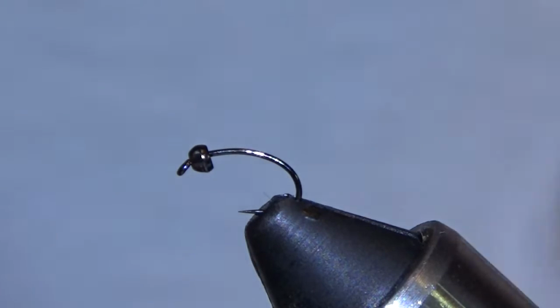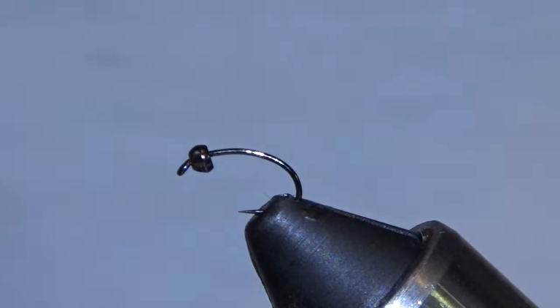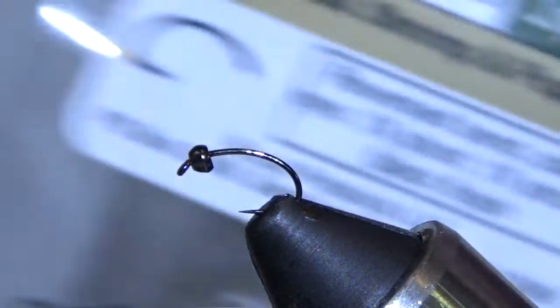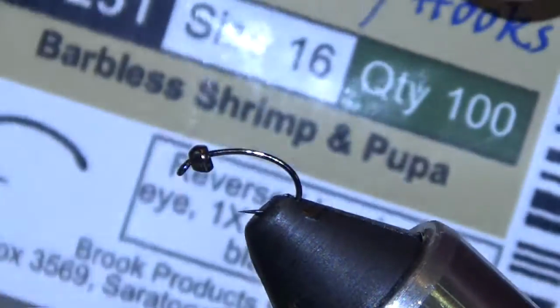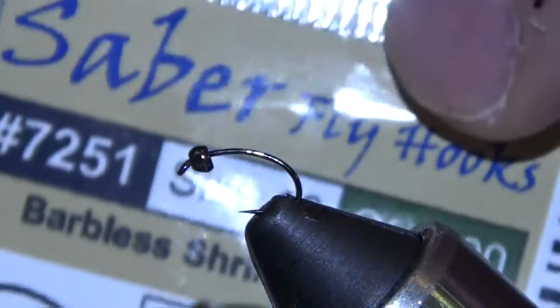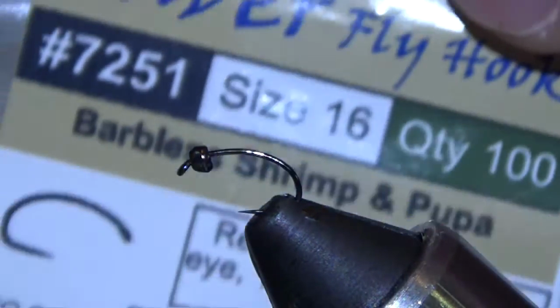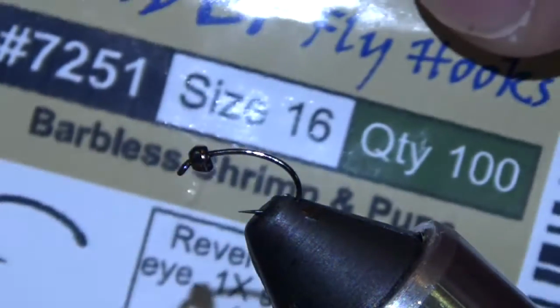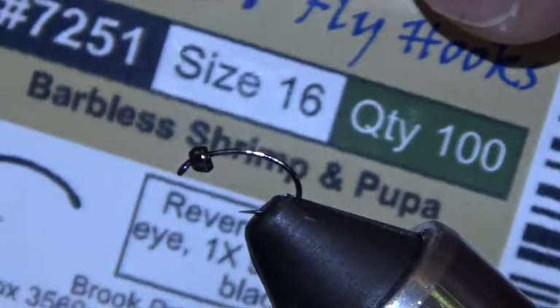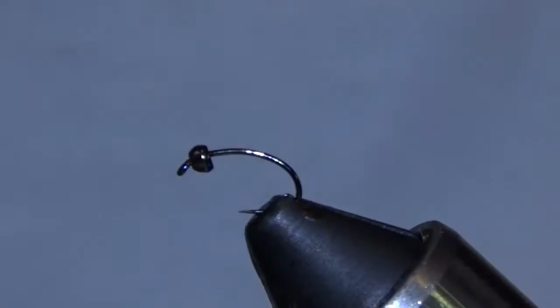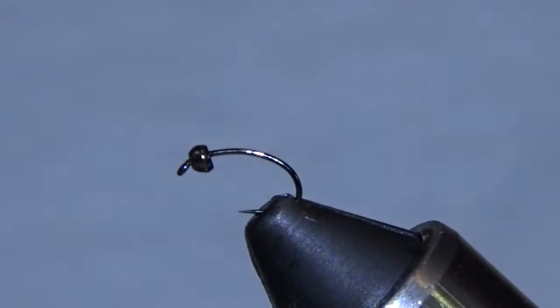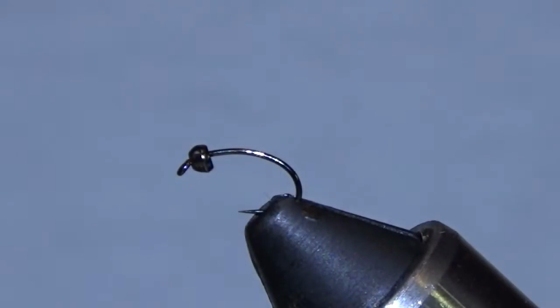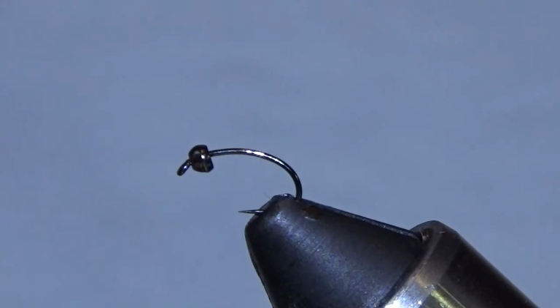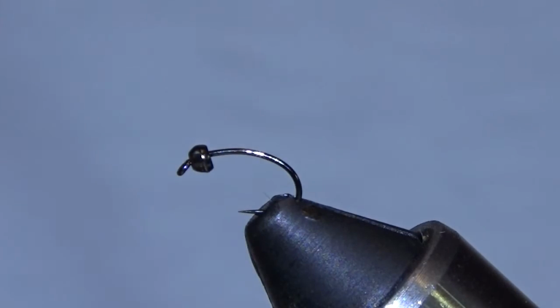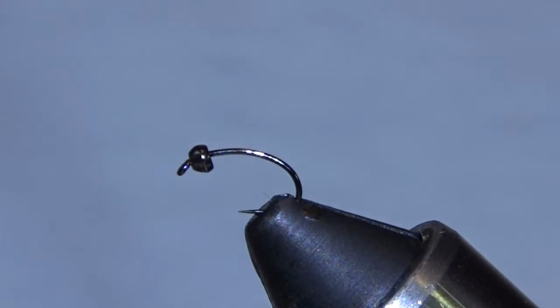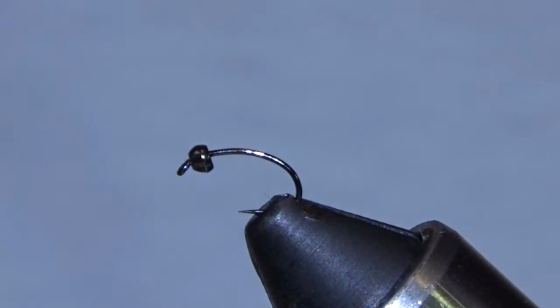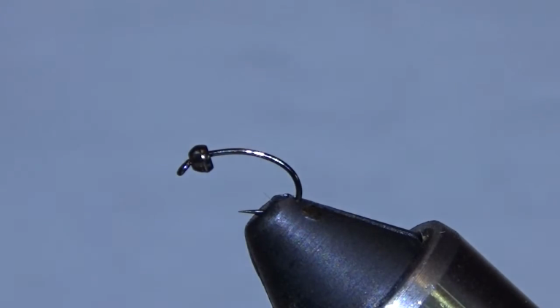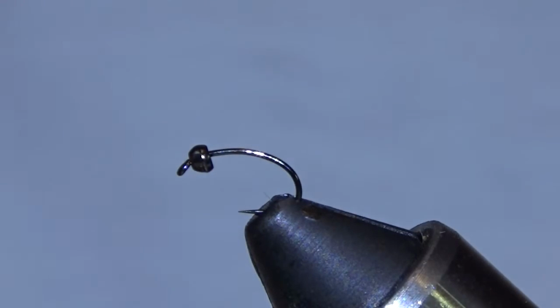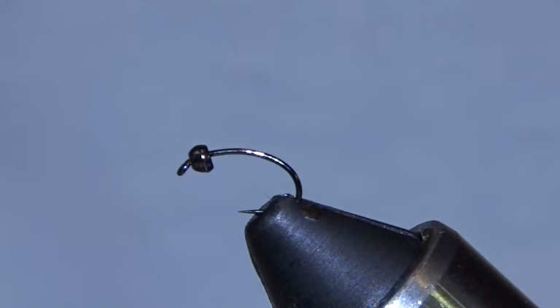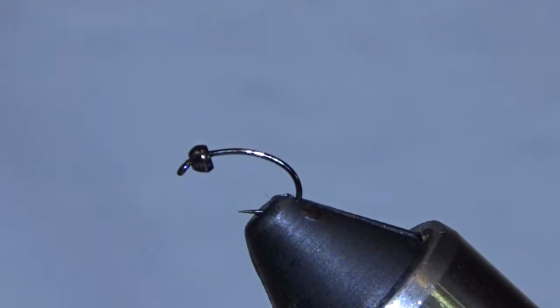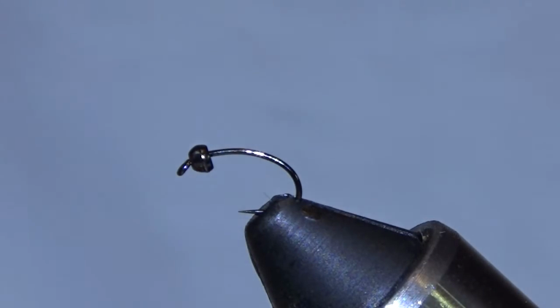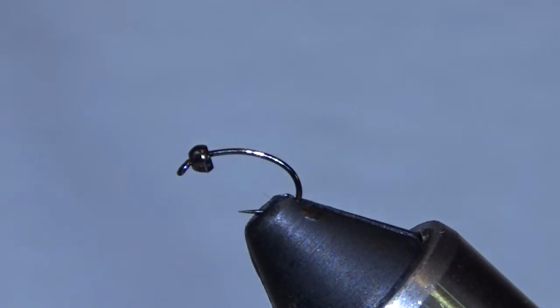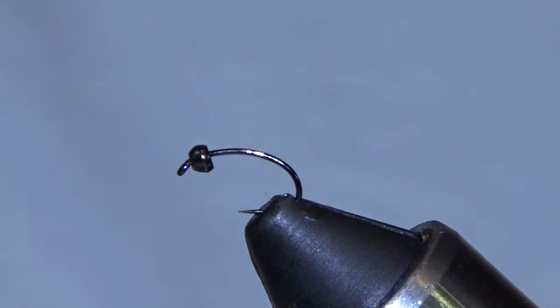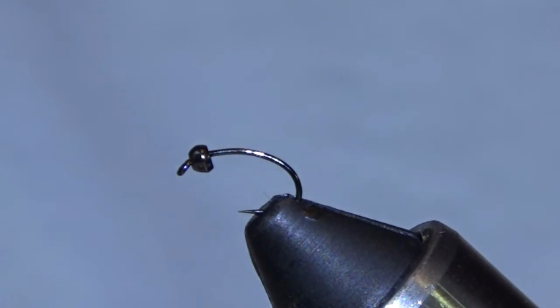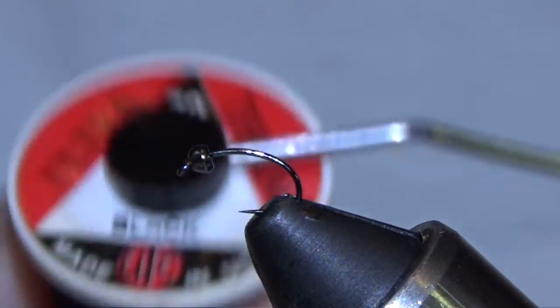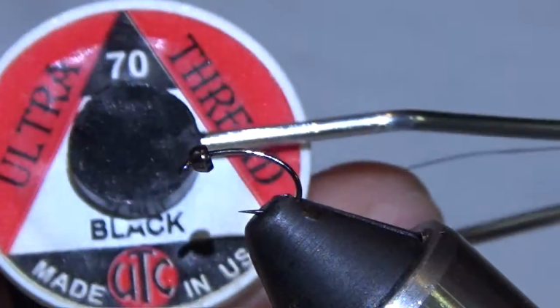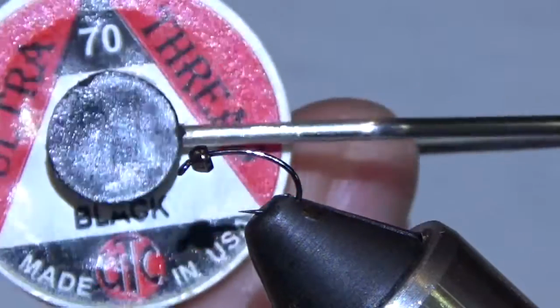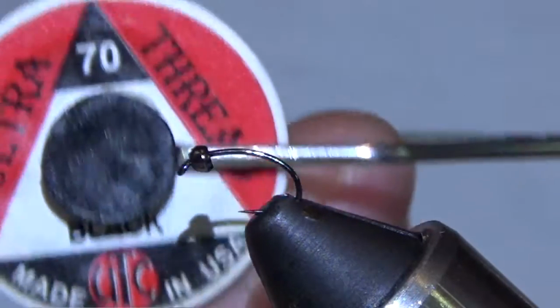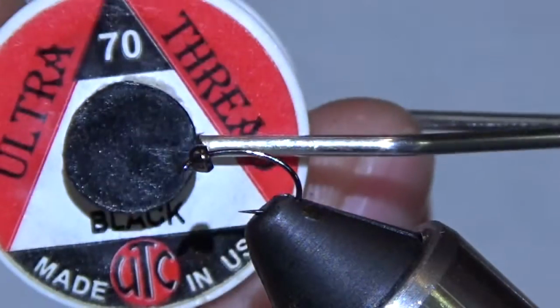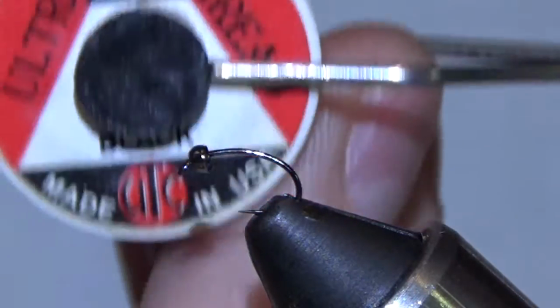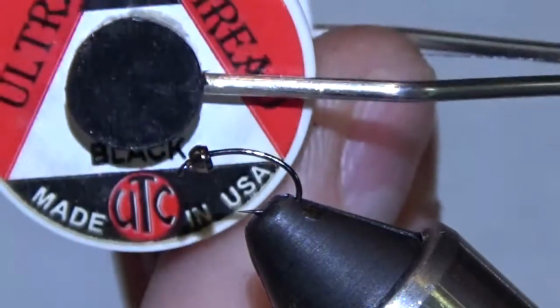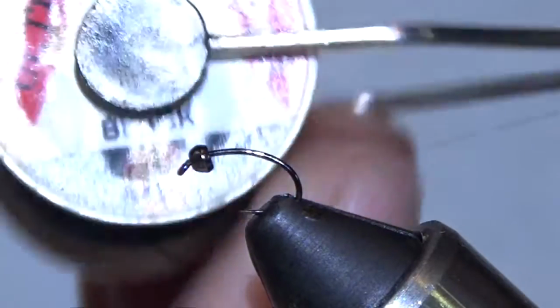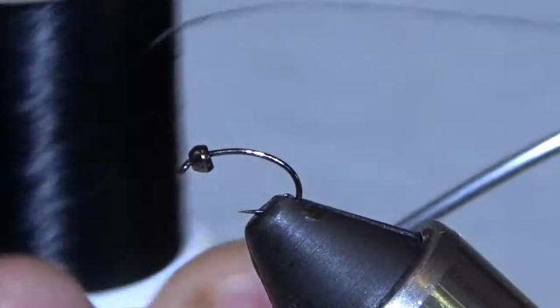Size 16 Sabre 7251, 2.0 black nickel tungsten bead, UTC 70 black.